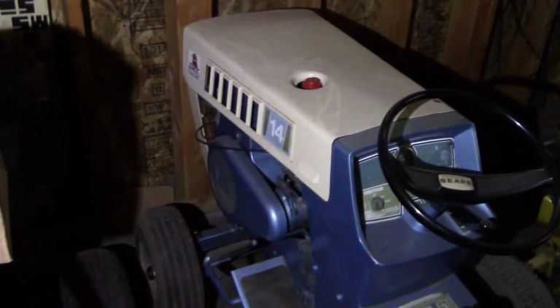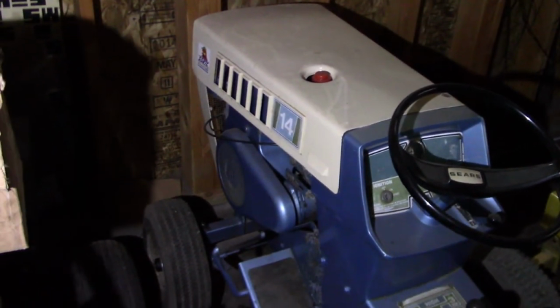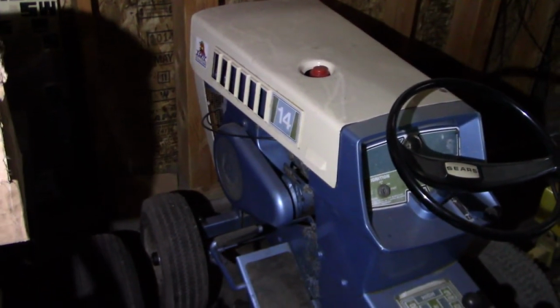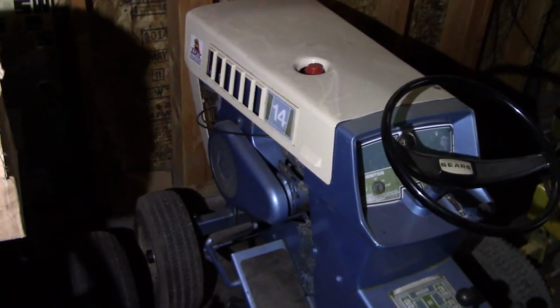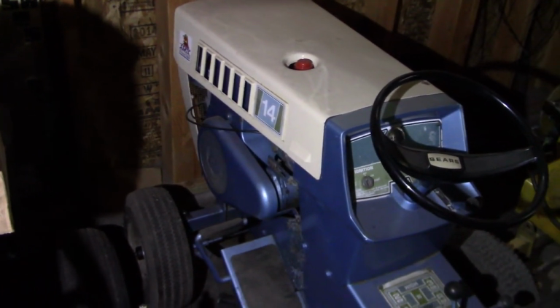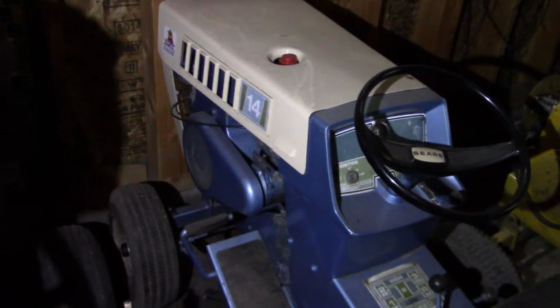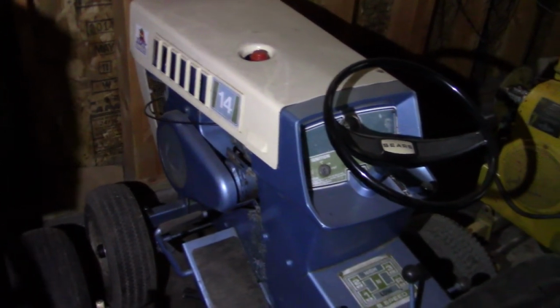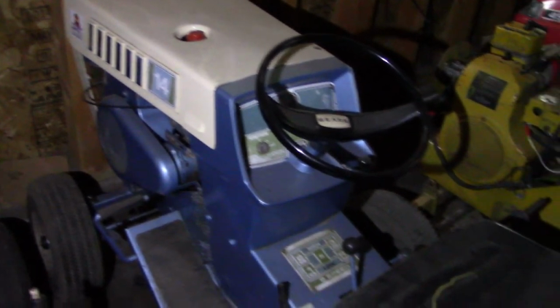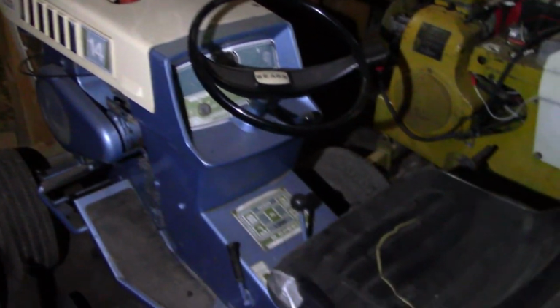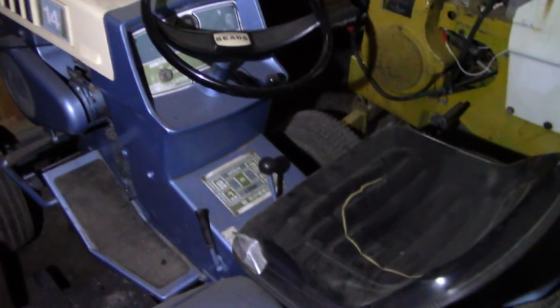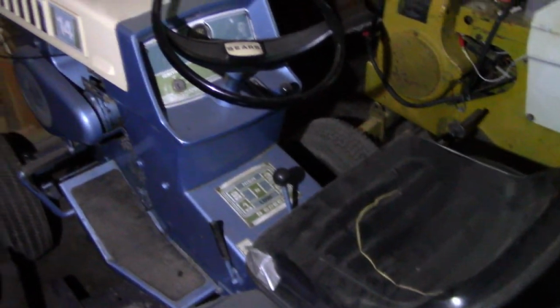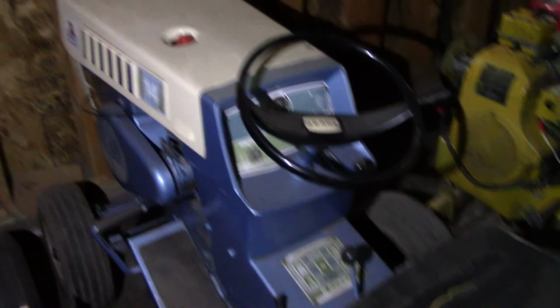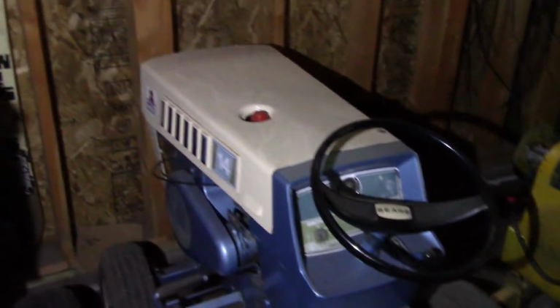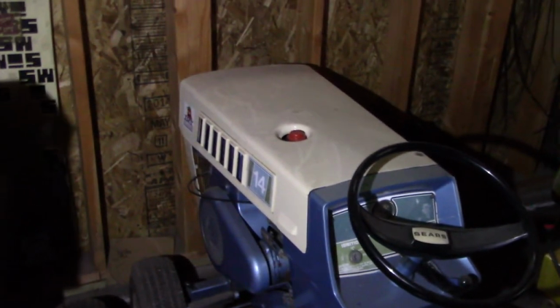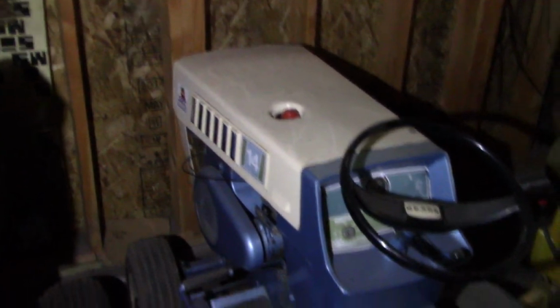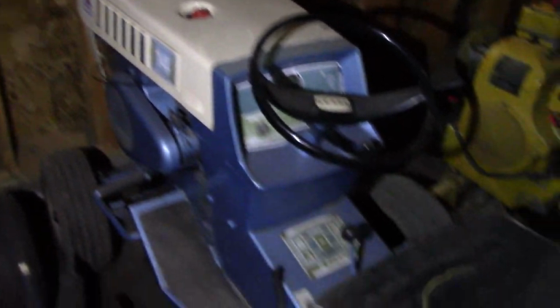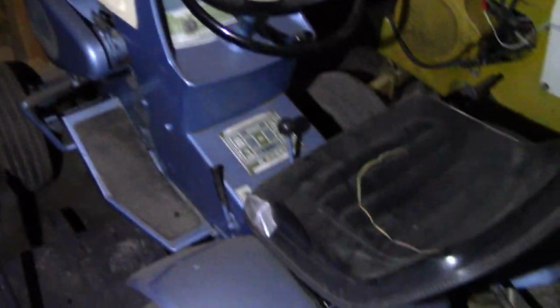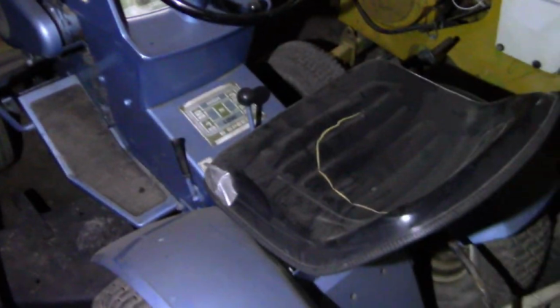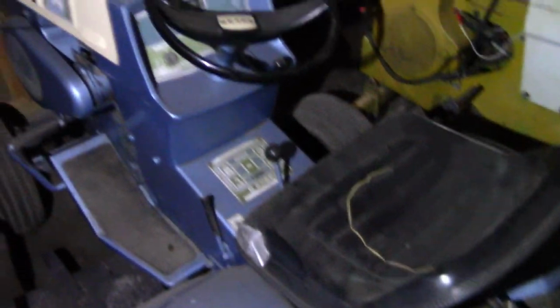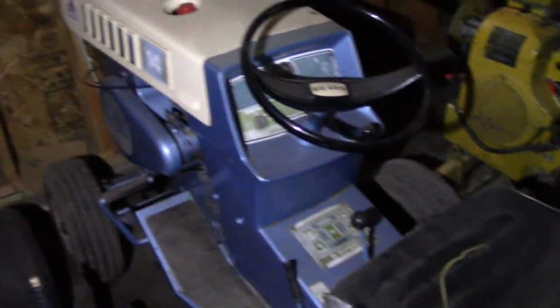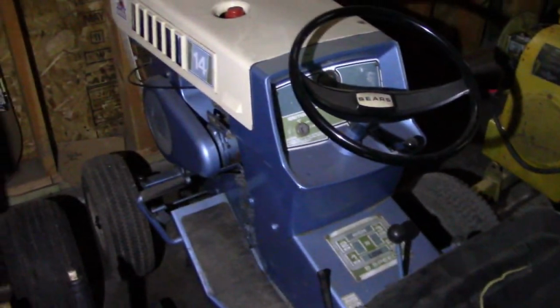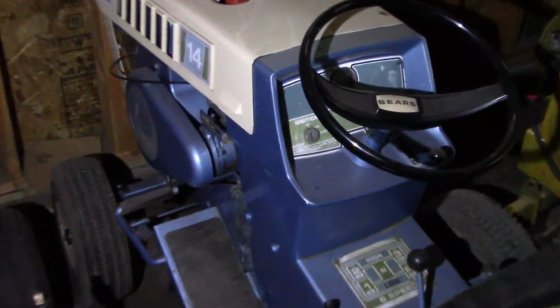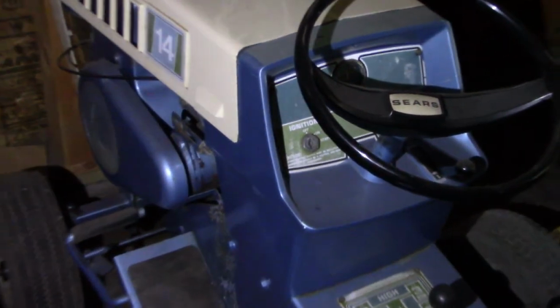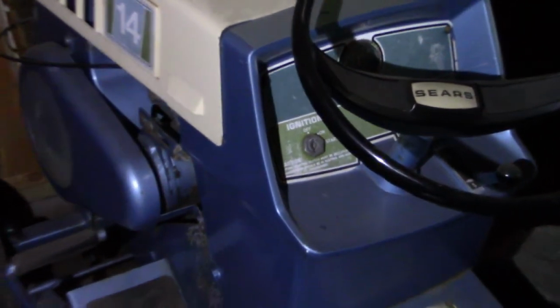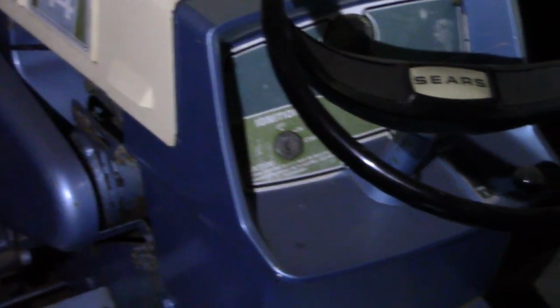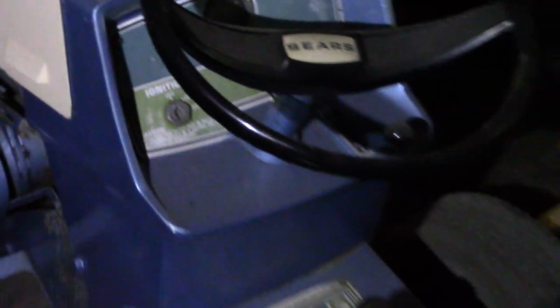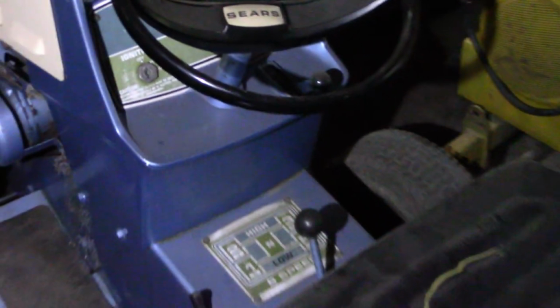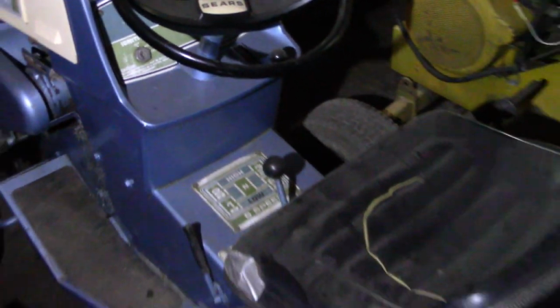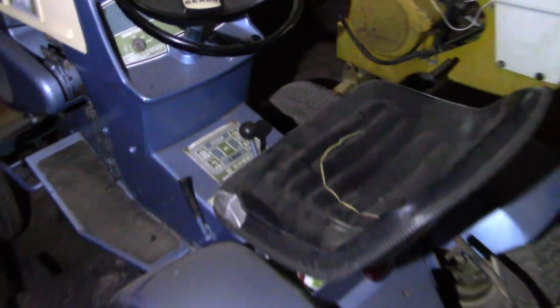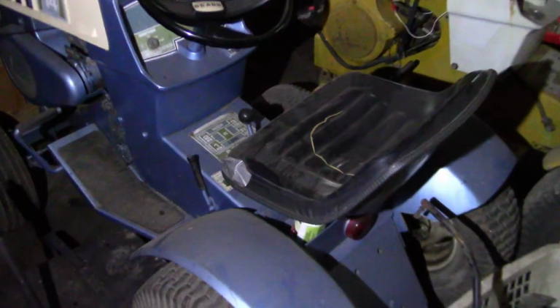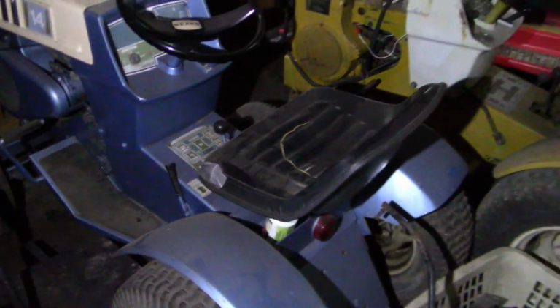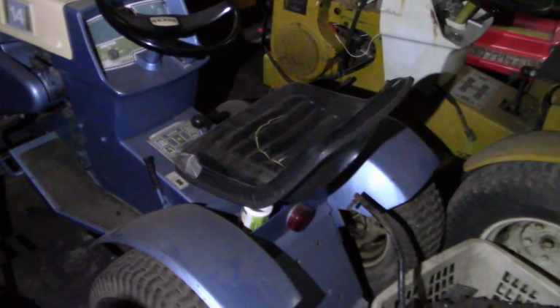What is this? Just a 14 — I guess a Sears Suburban 14. It doesn't have a key in it. If it did, I'd probably try starting it, but the battery probably died.